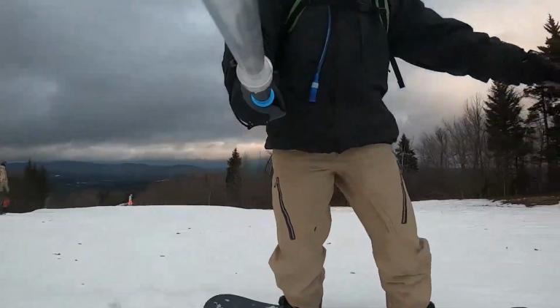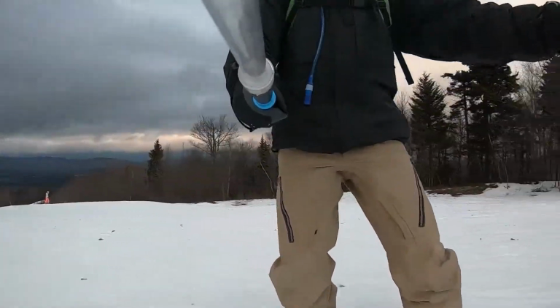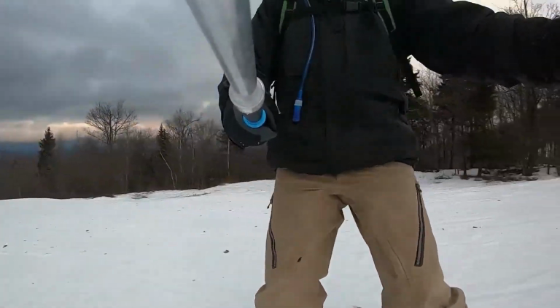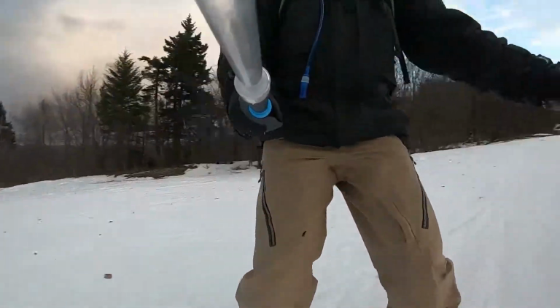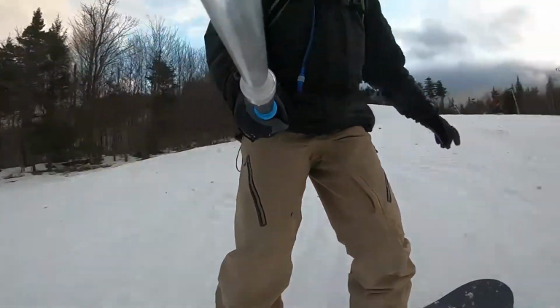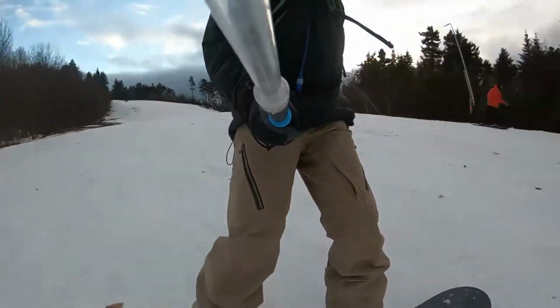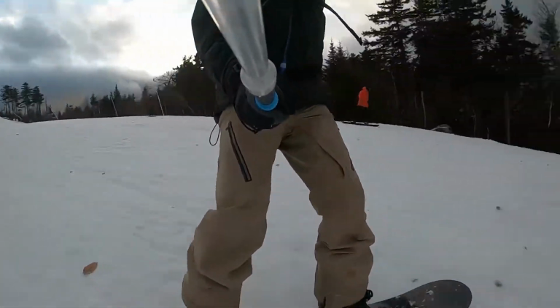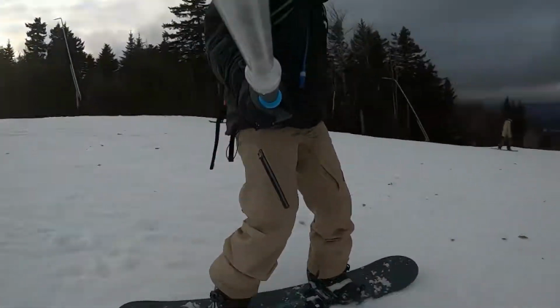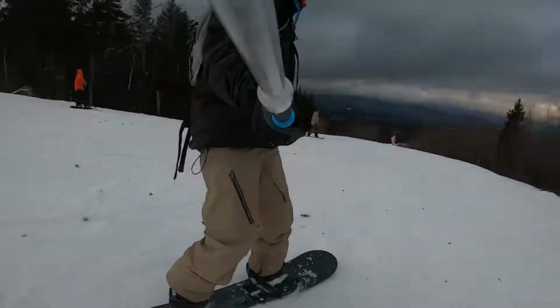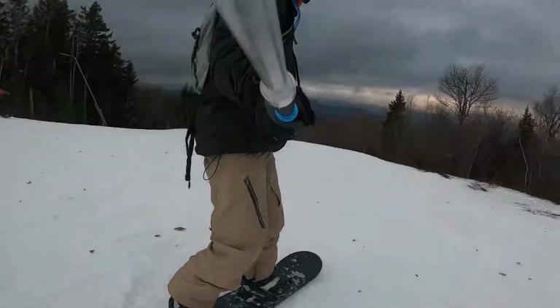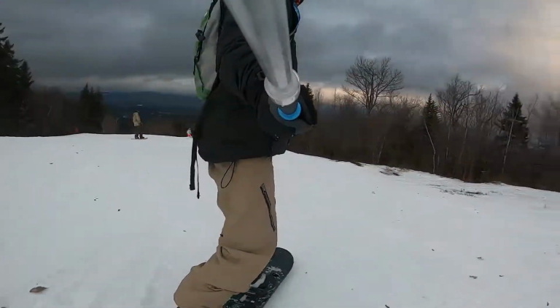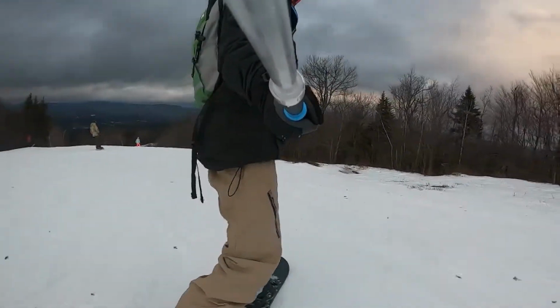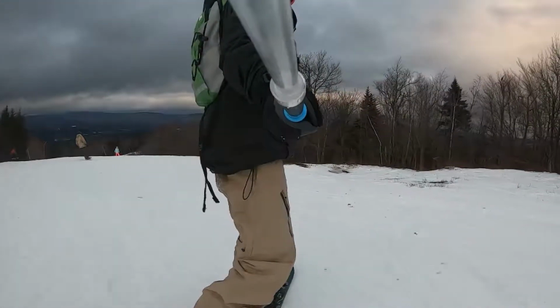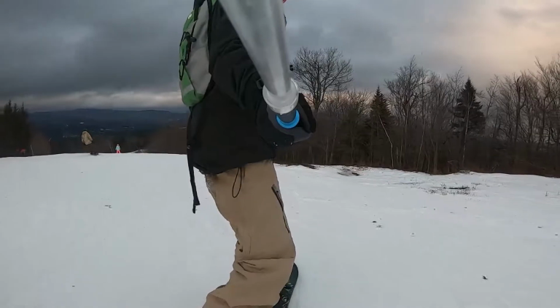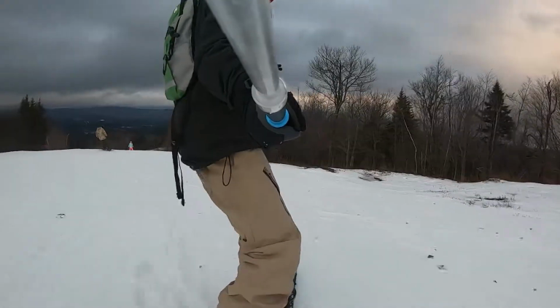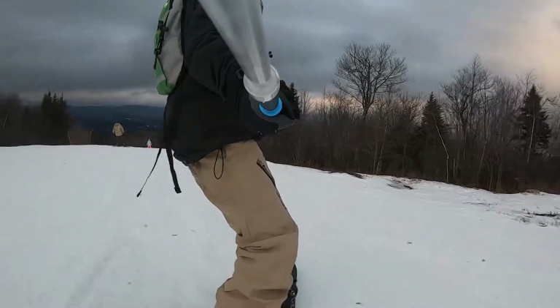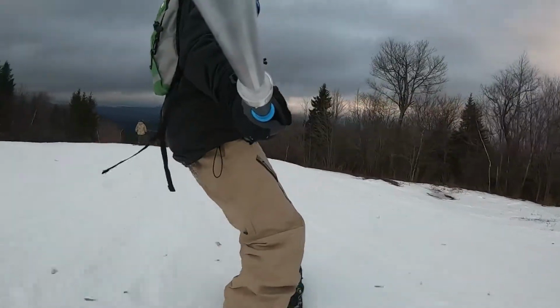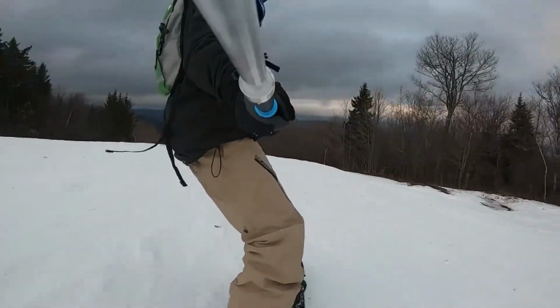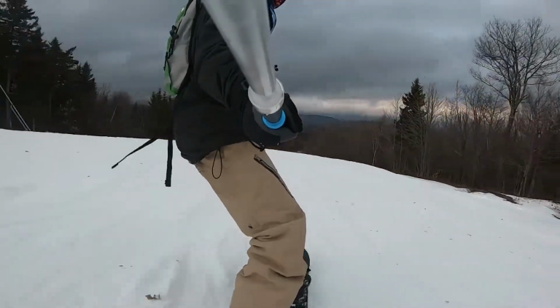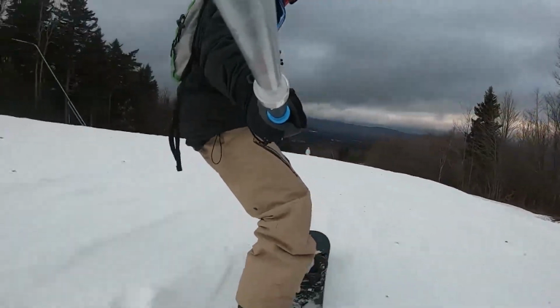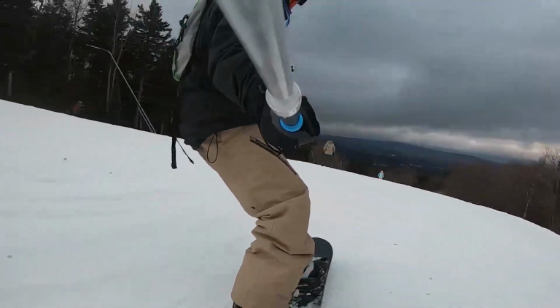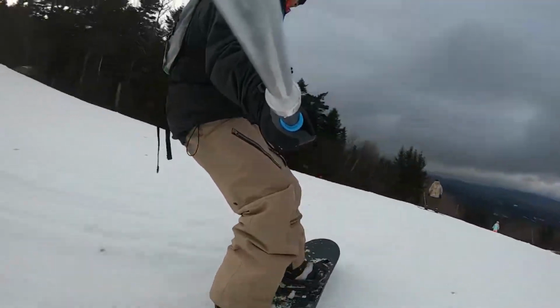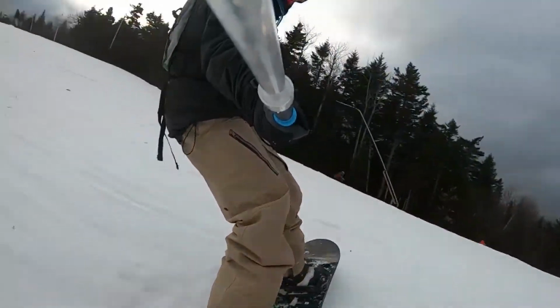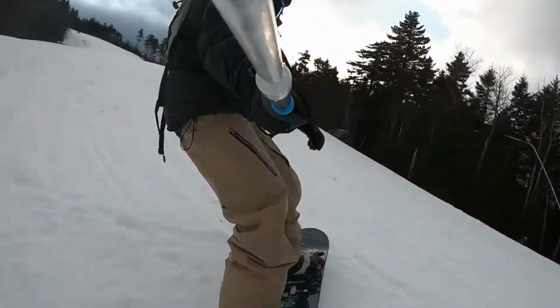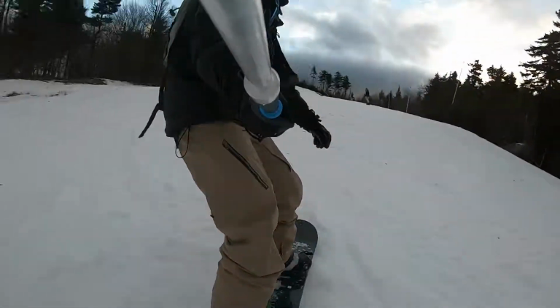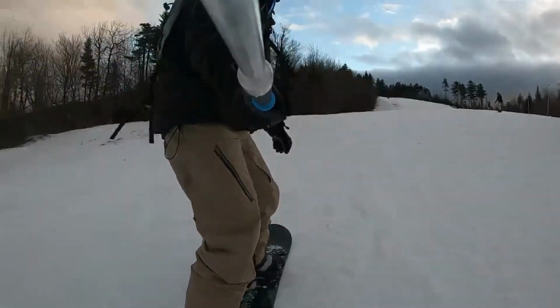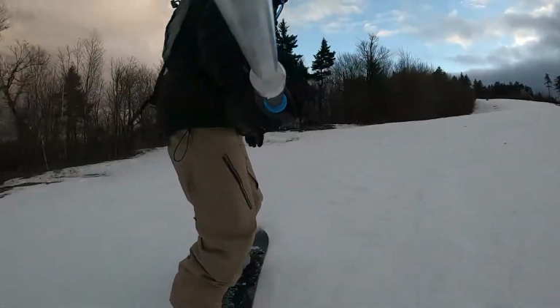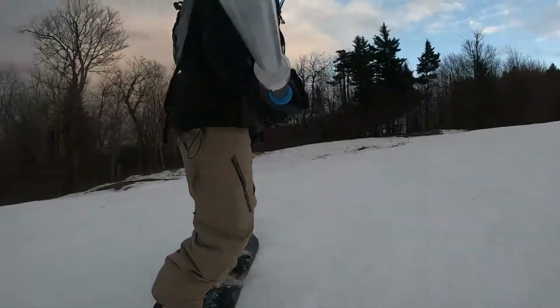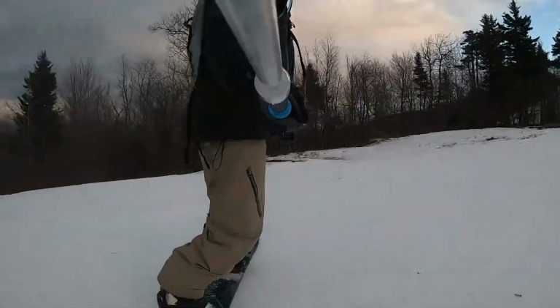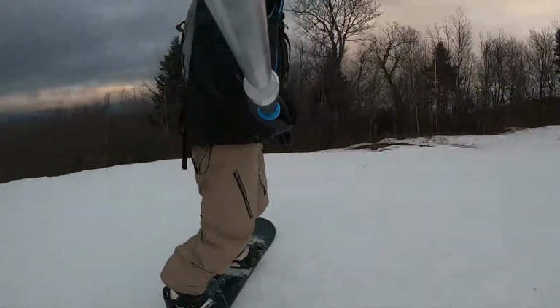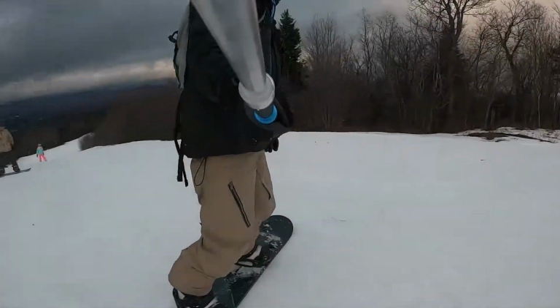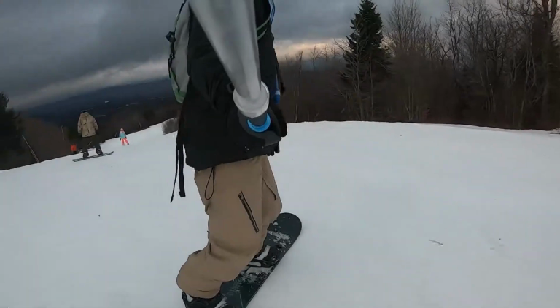I think the HyperSmooth feature did a pretty good job of keeping the snowboarder in the foreground and keeping the snowboarder and the background stable.